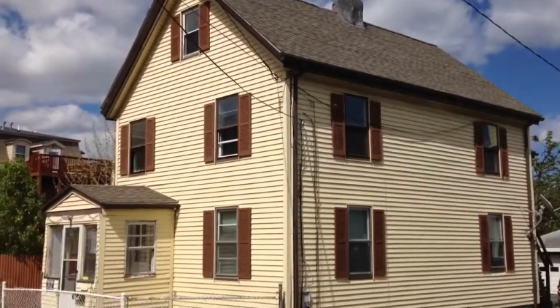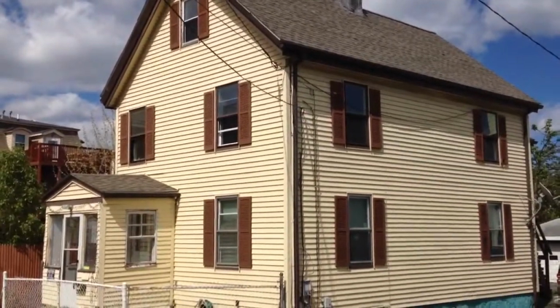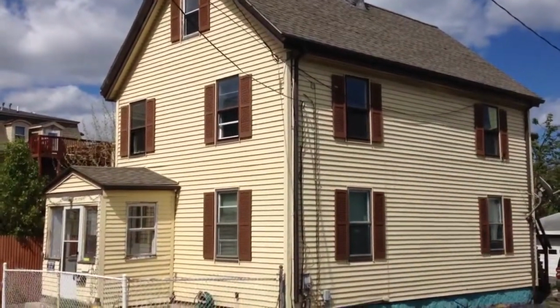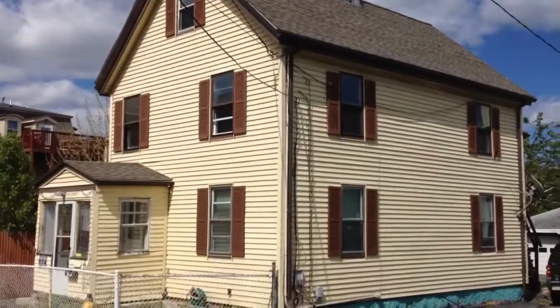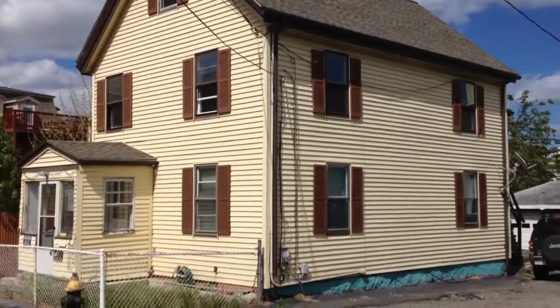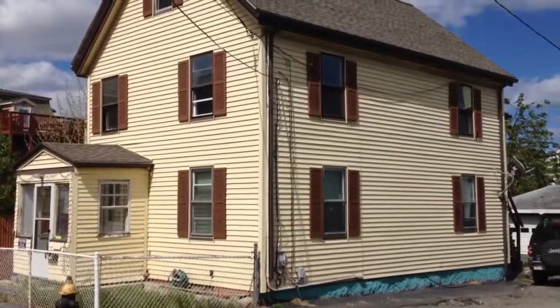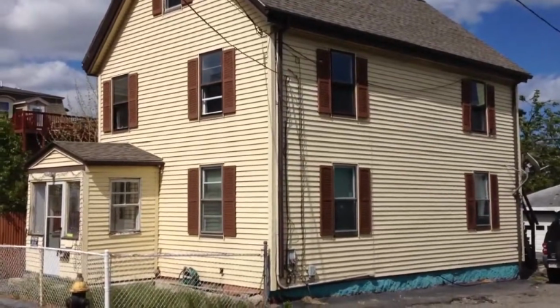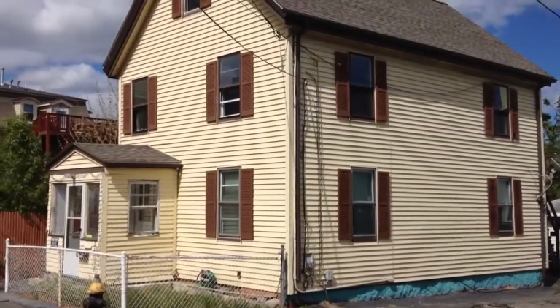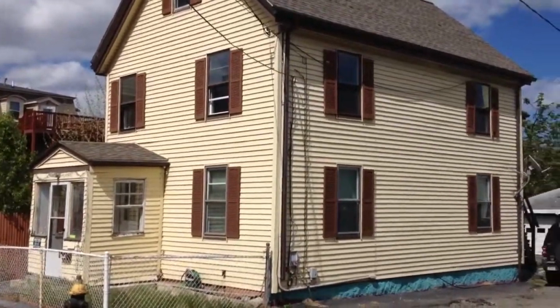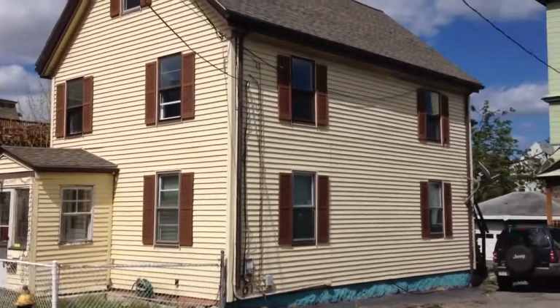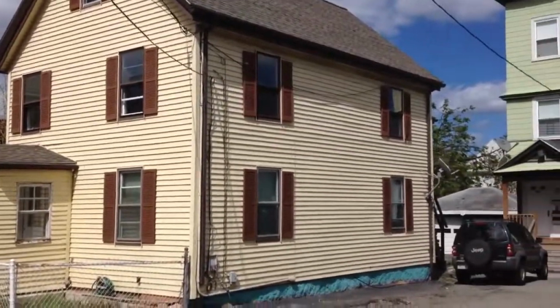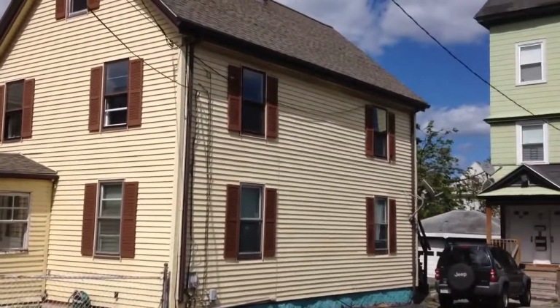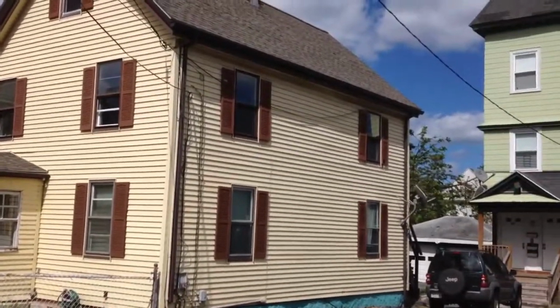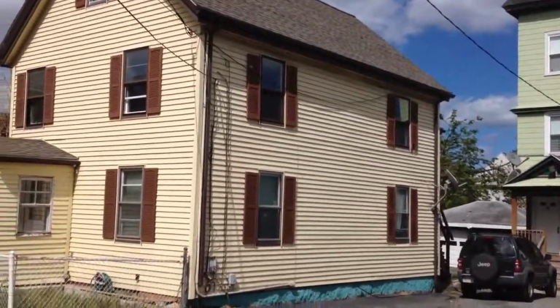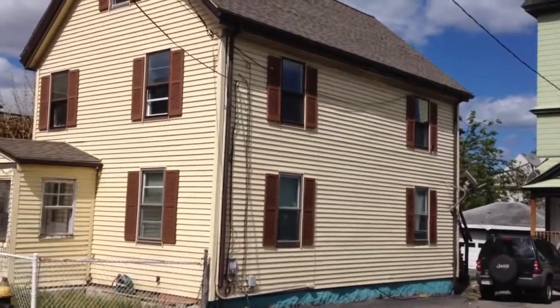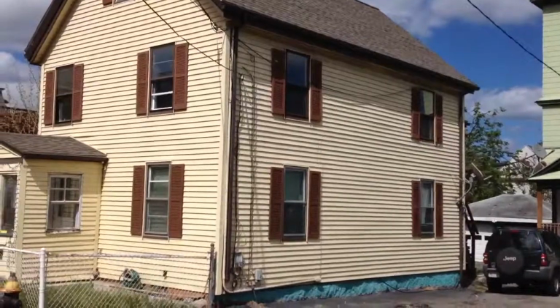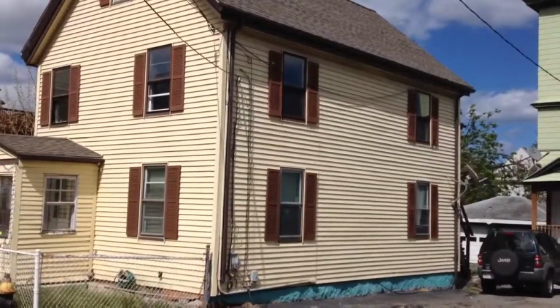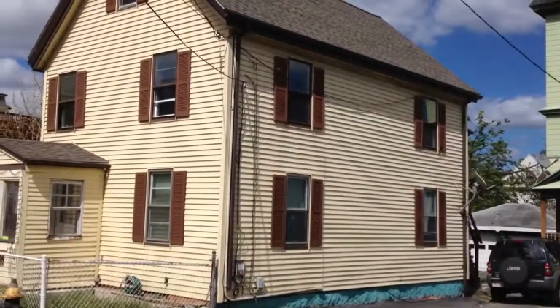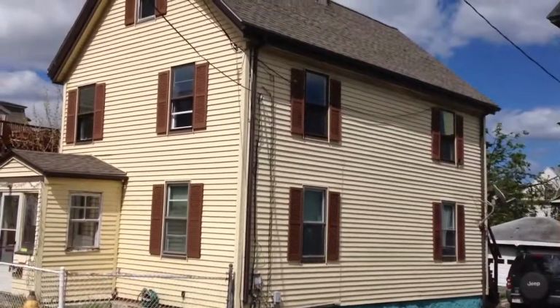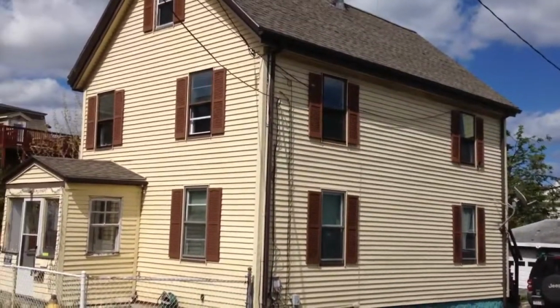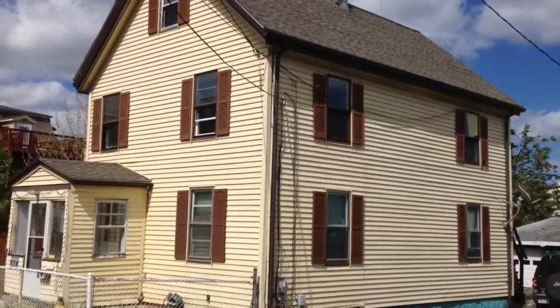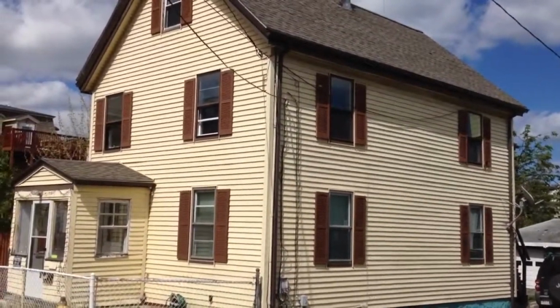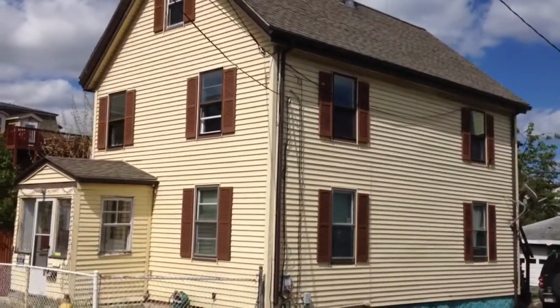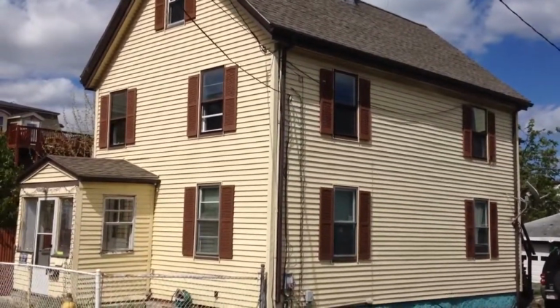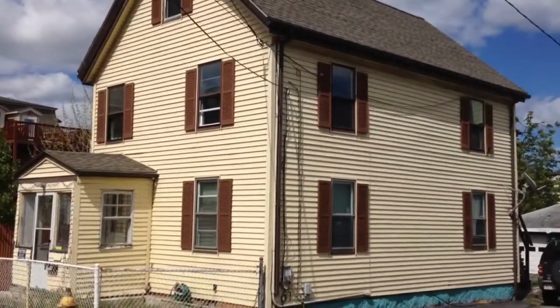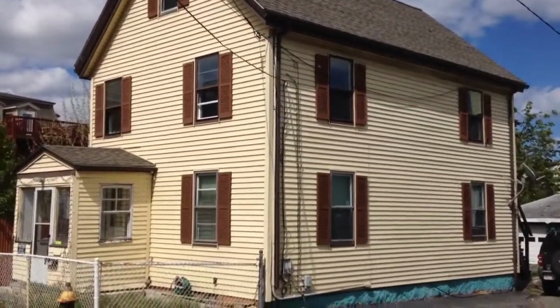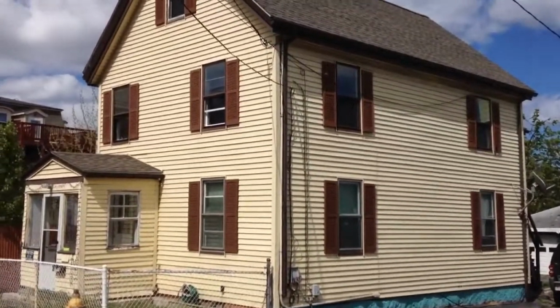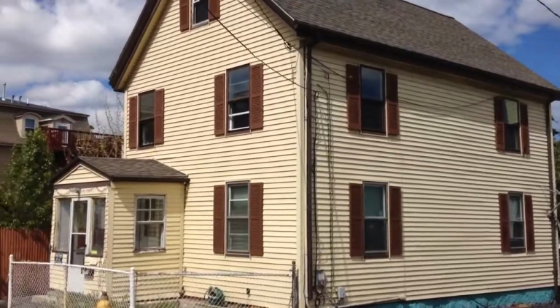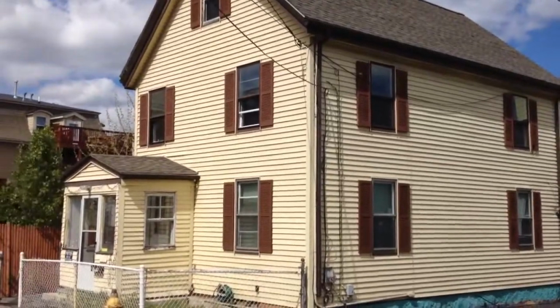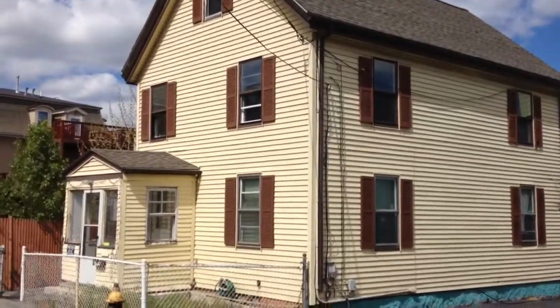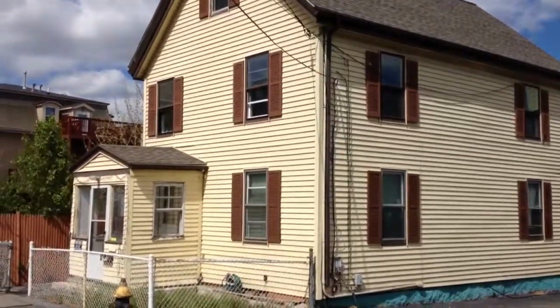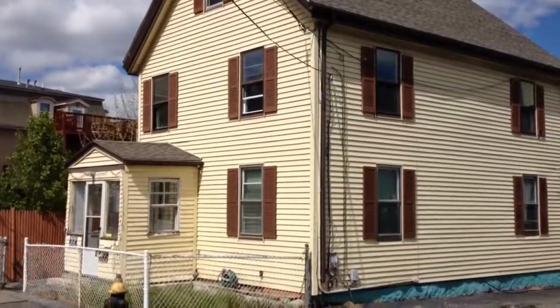This is 15 Center Court in Dorchester. It's a two-family property. It was built in 1905. It's 1,822 square feet of living area. It's on a 0.05 acre lot. It doesn't come with any parking.